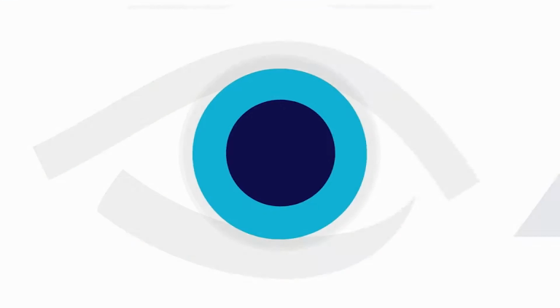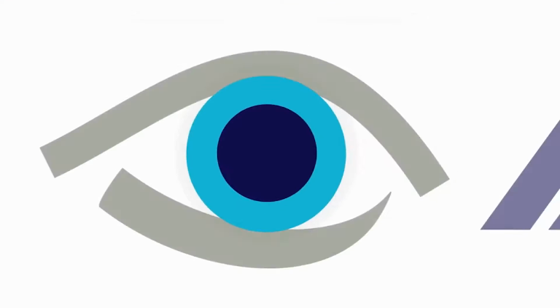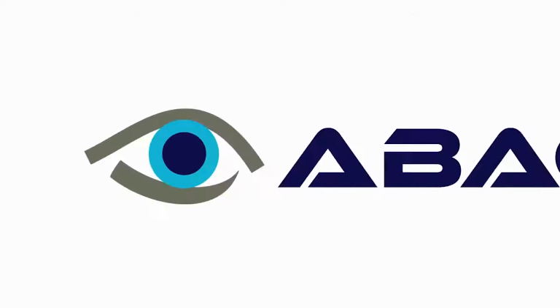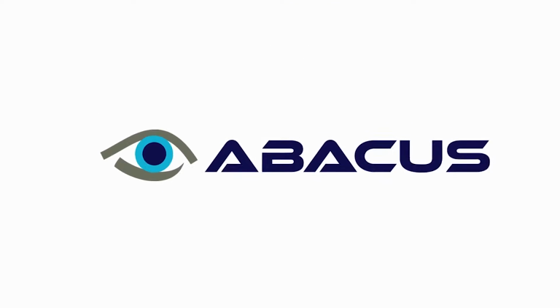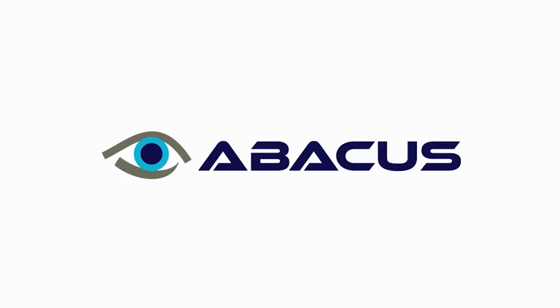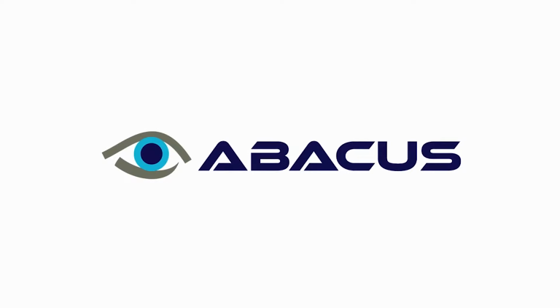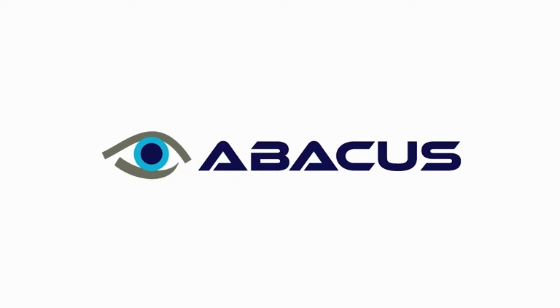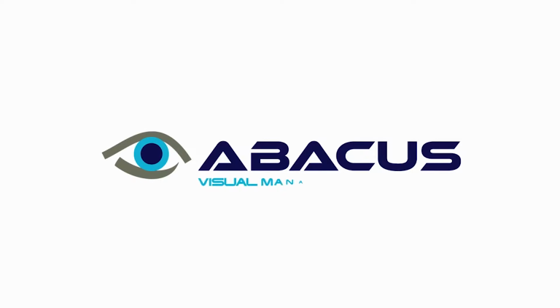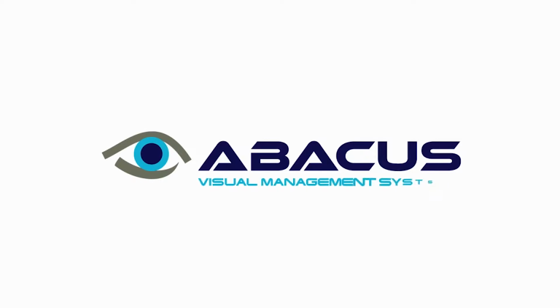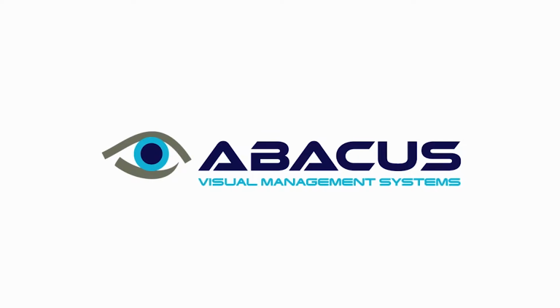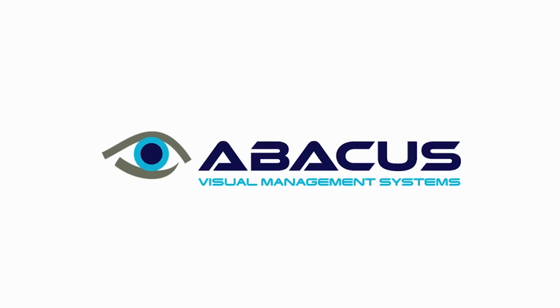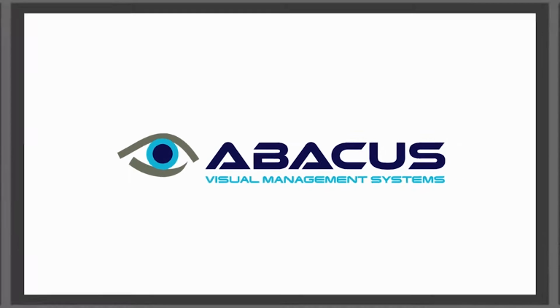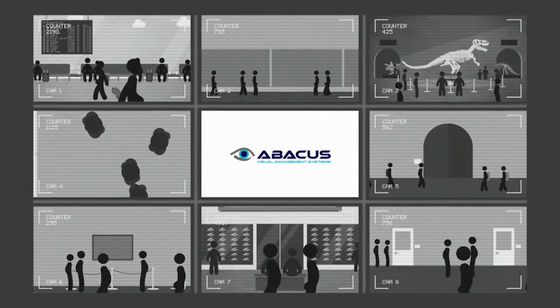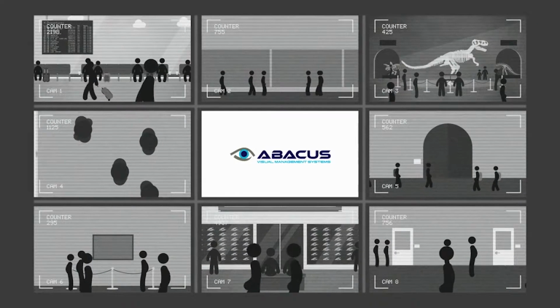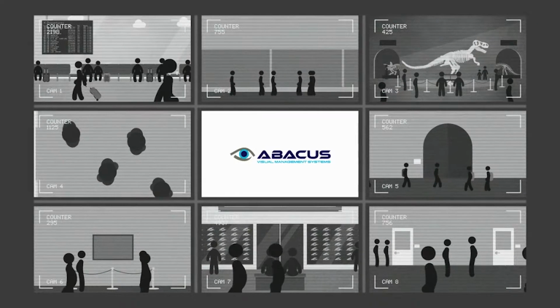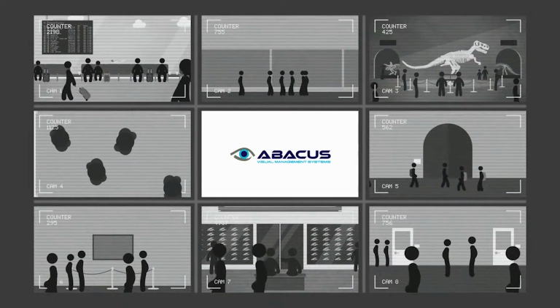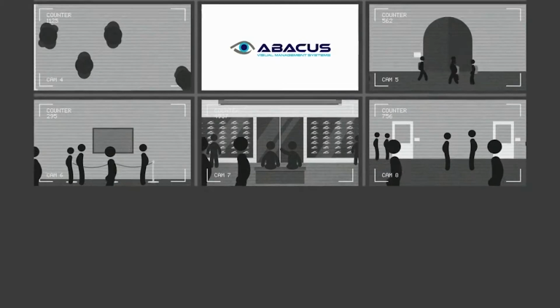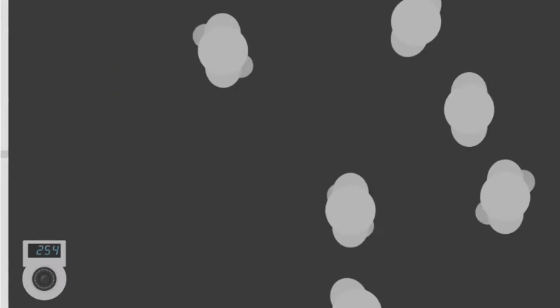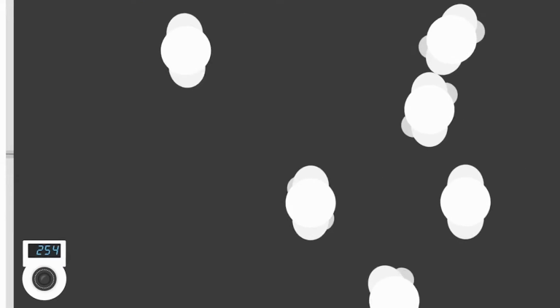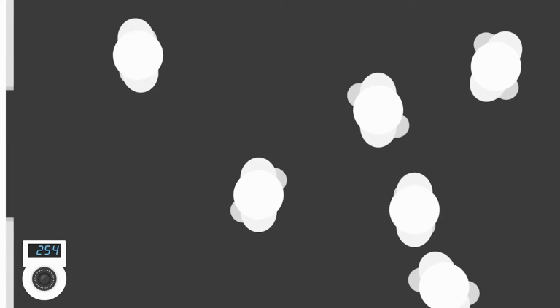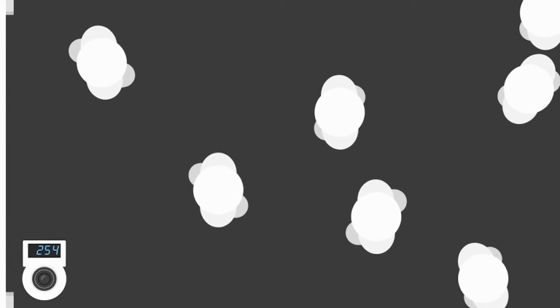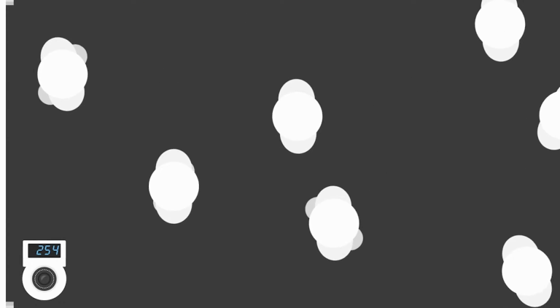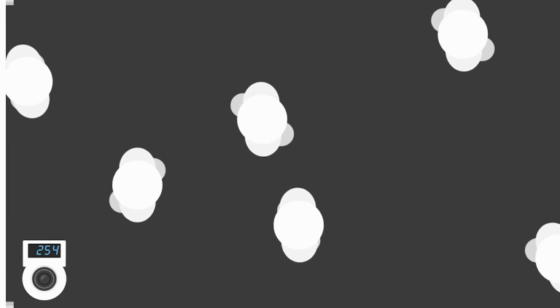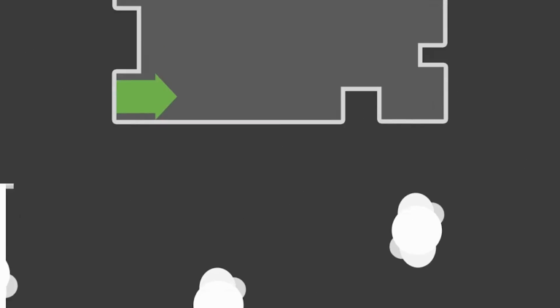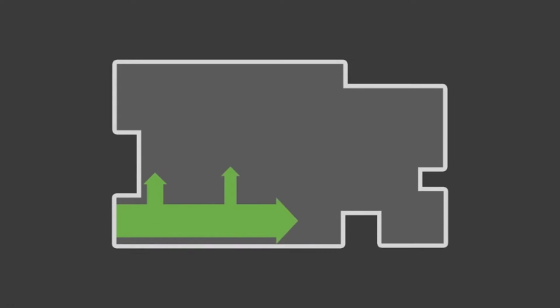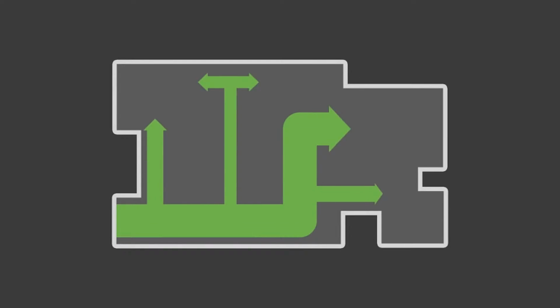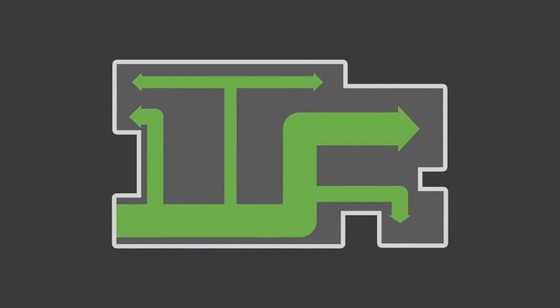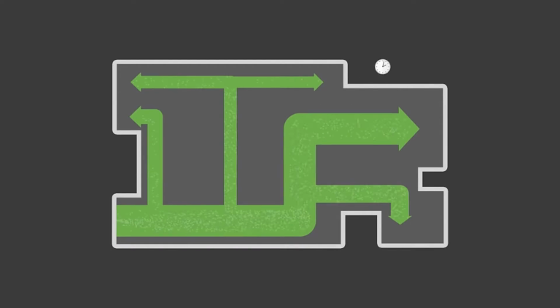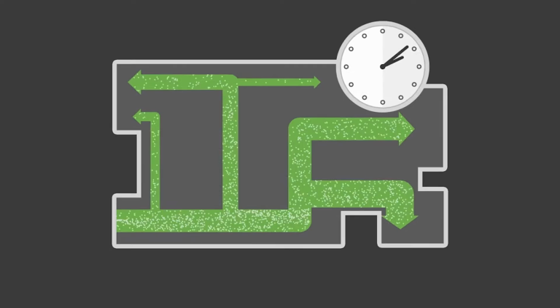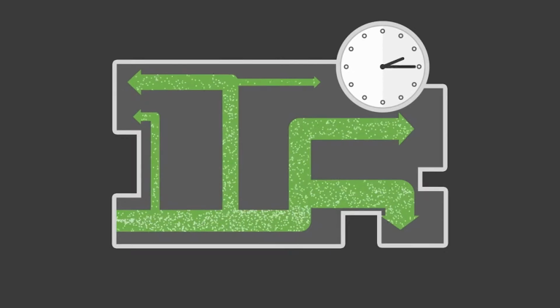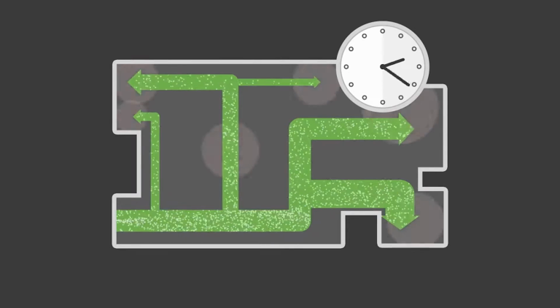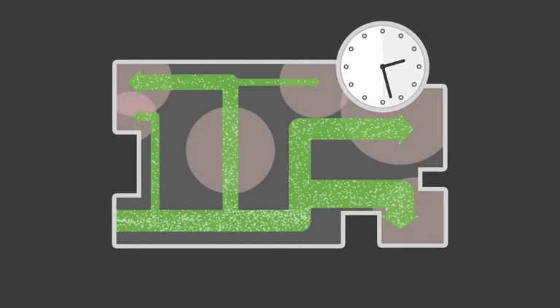The Abacus Visitor Counting System from Visual Management Systems is the right solution for you — from accurate counting of people entering and exiting, to traffic flows, trends and dwell times.